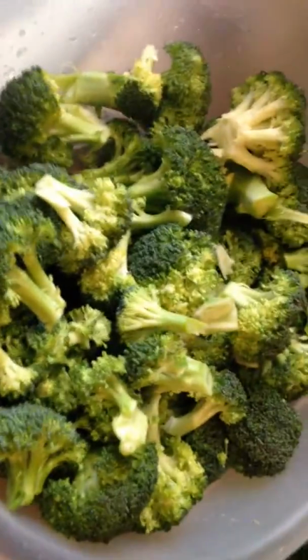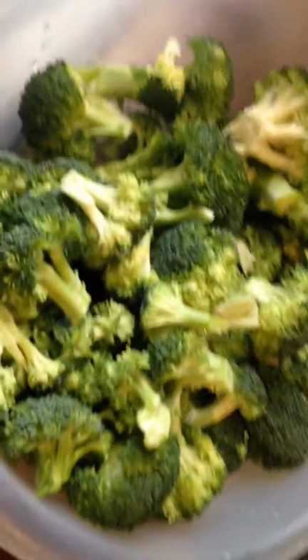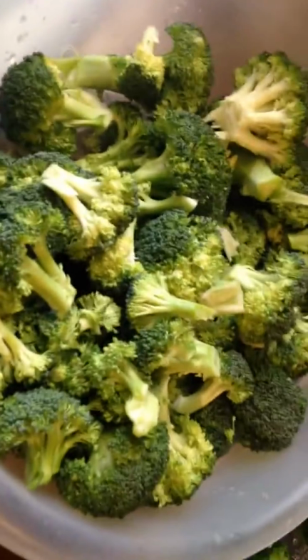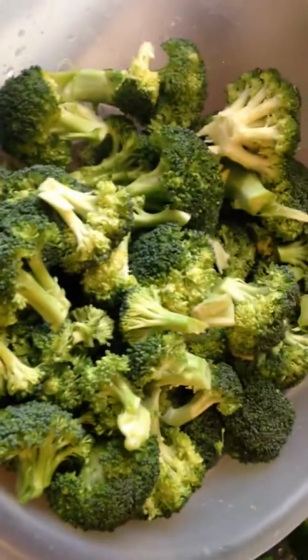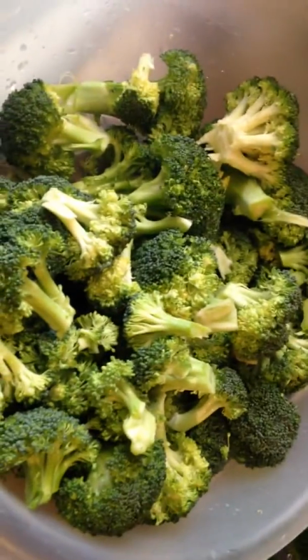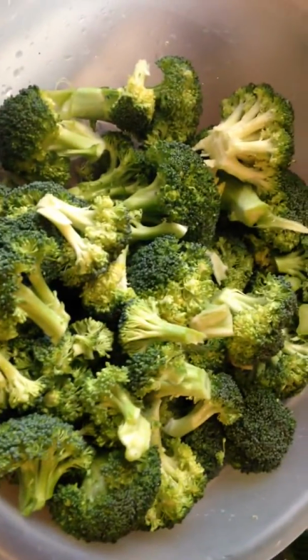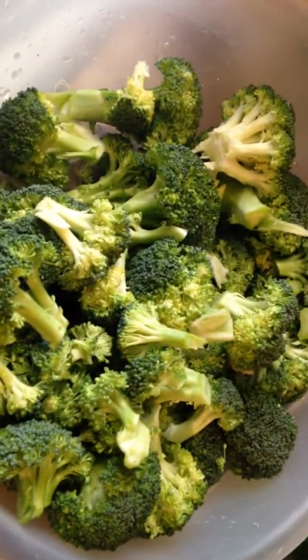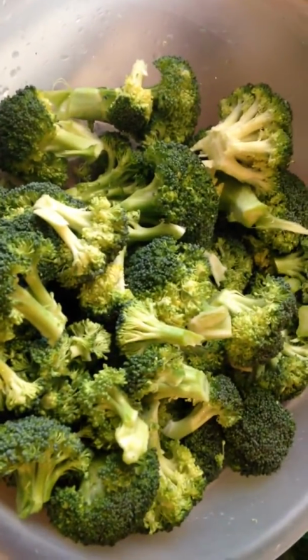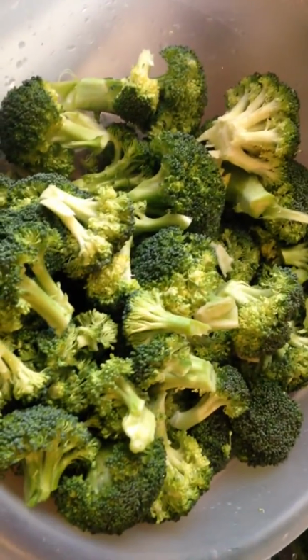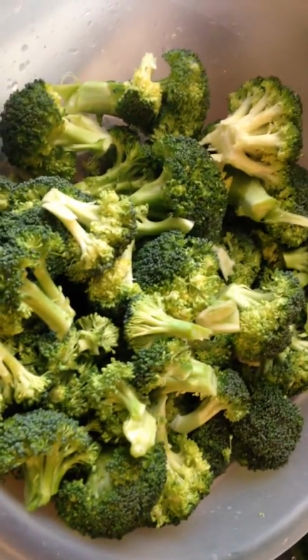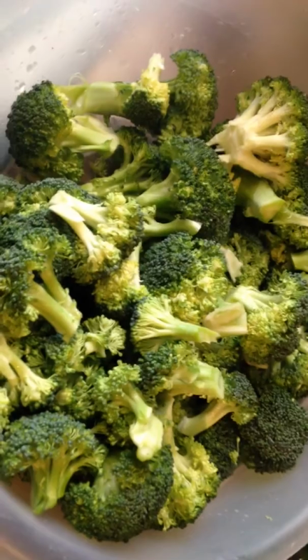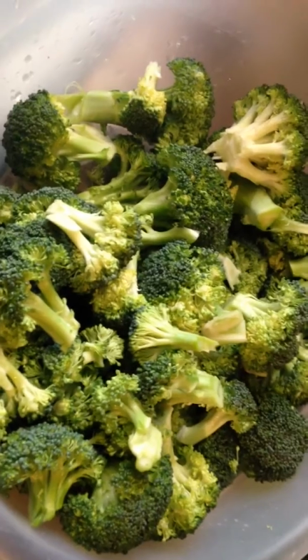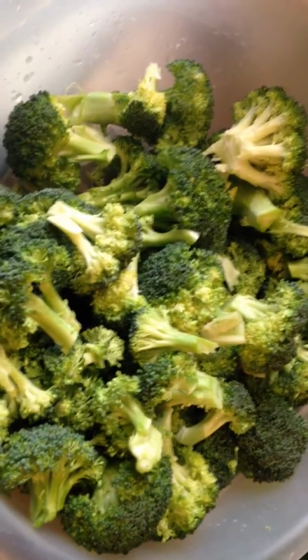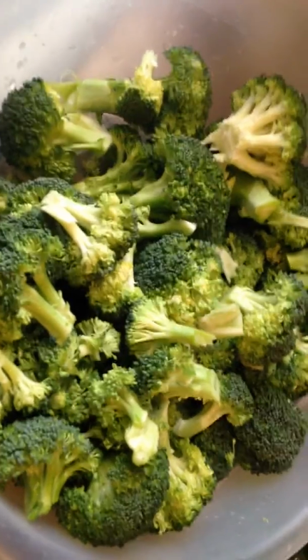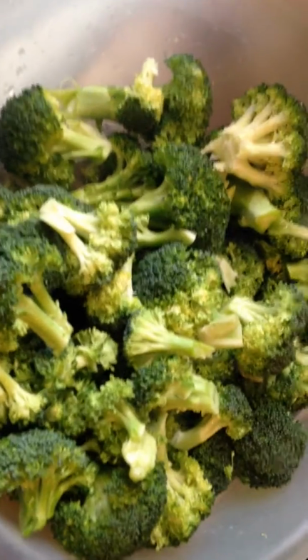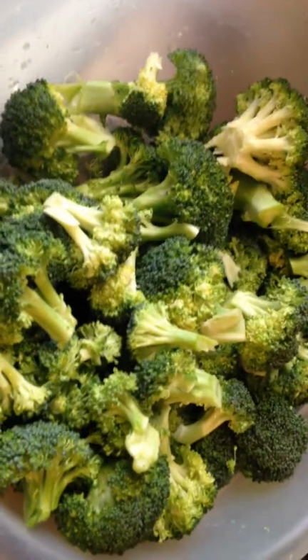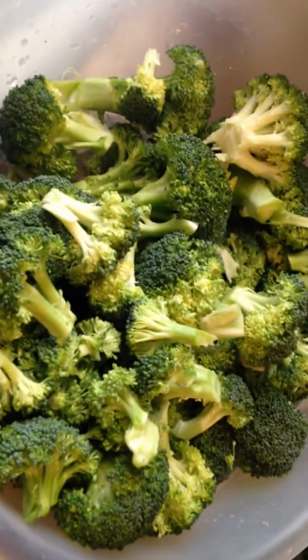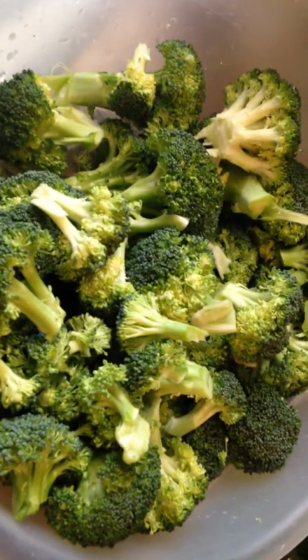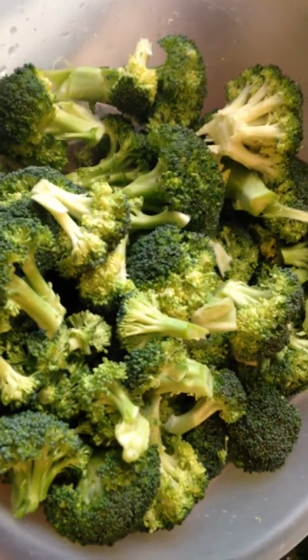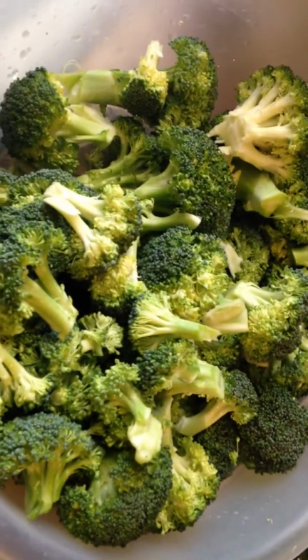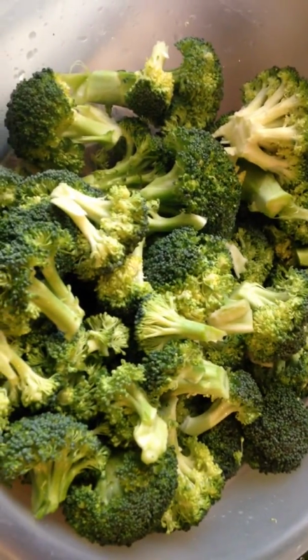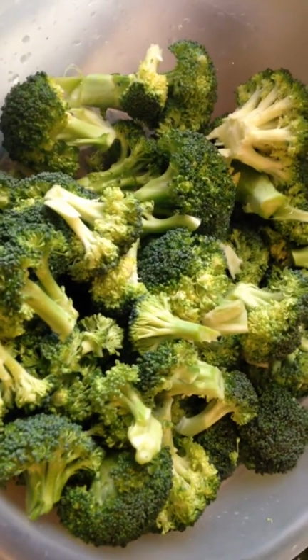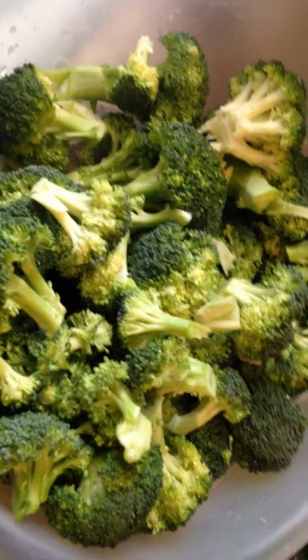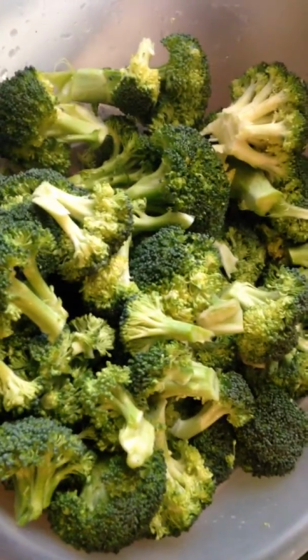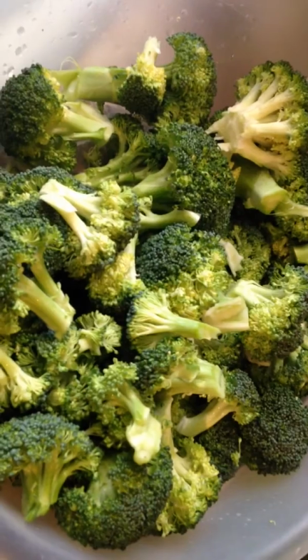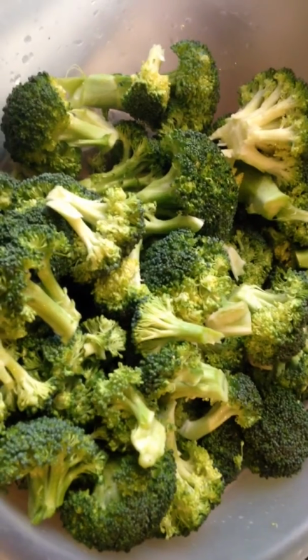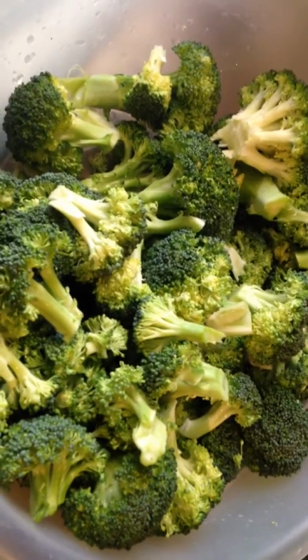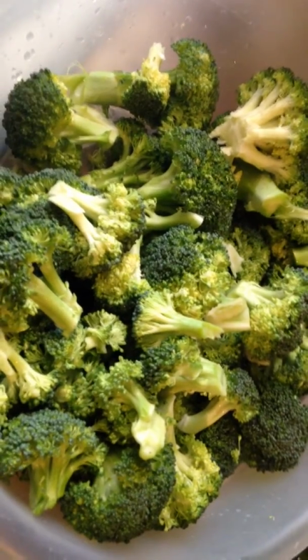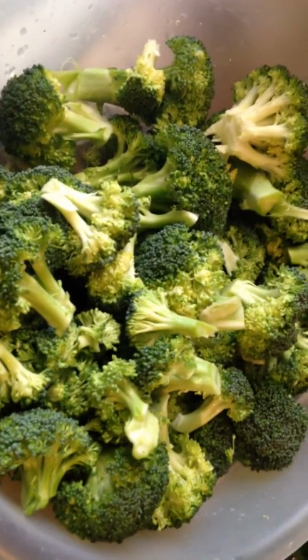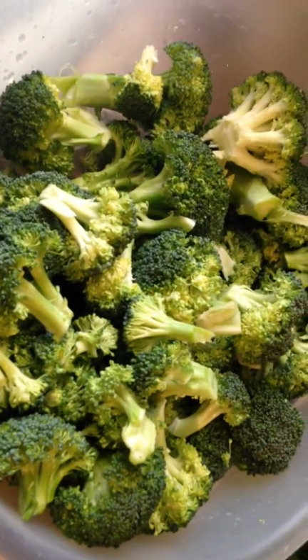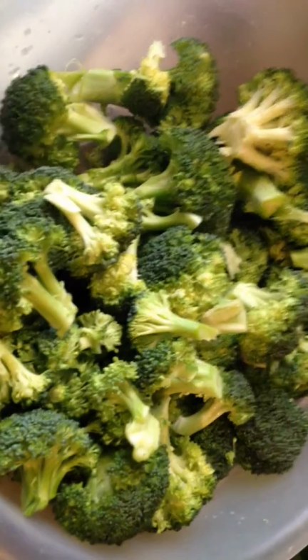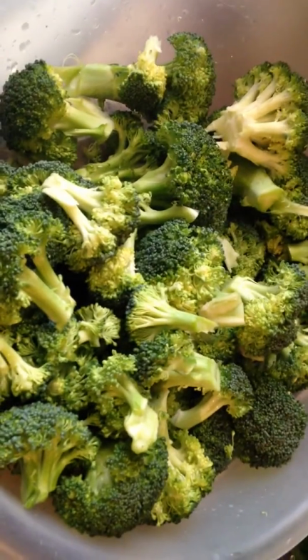Peace family, this is Chef Rain of The Cultured Vegan. I'm going to show you a basic blanching process for vegetables to enhance the color naturally without dye or any additives.